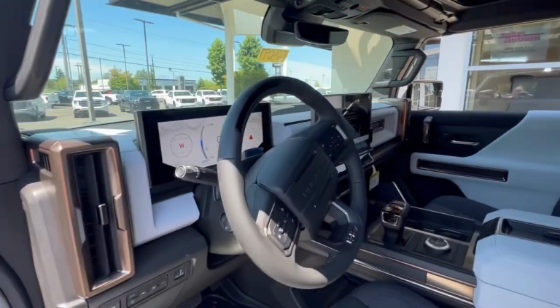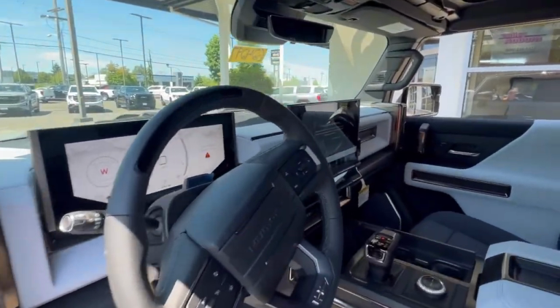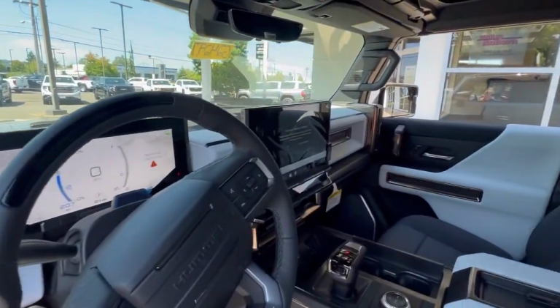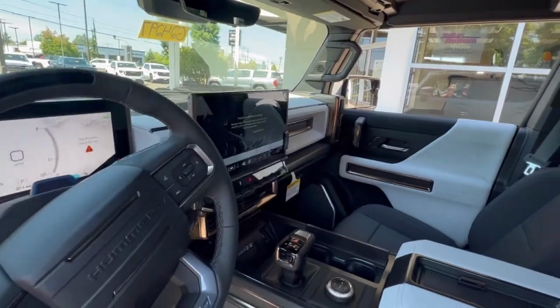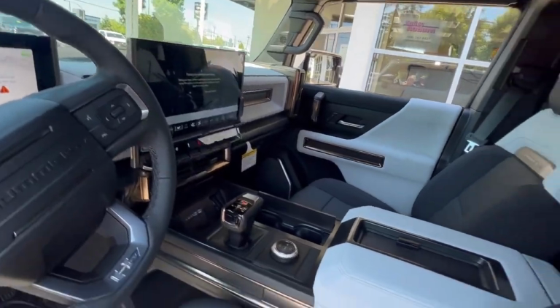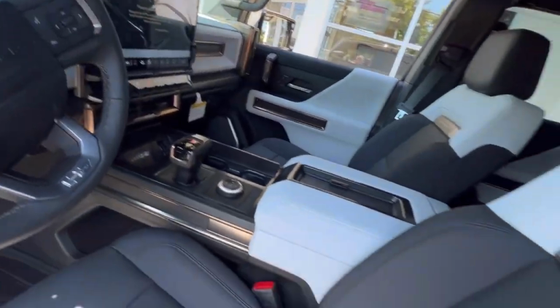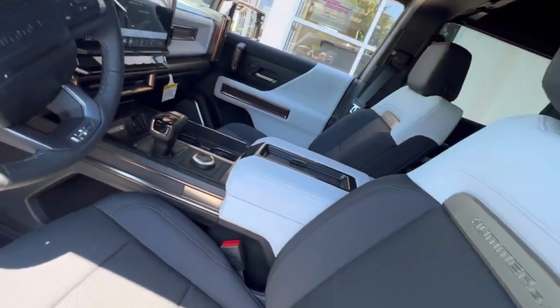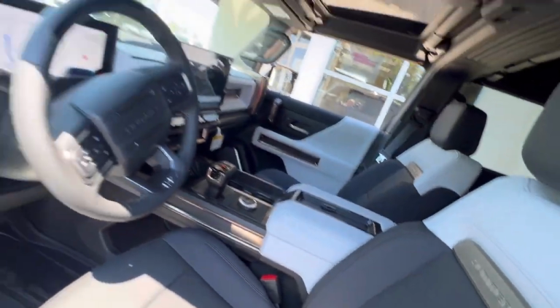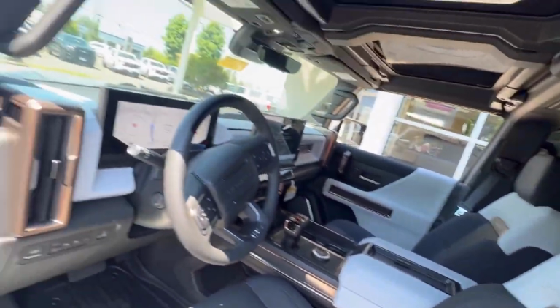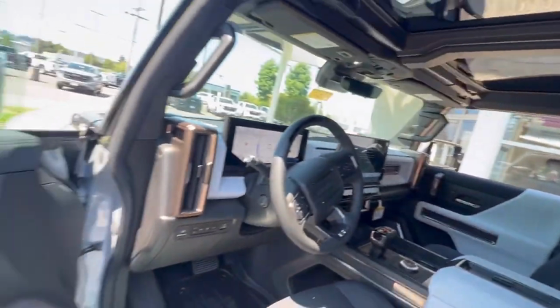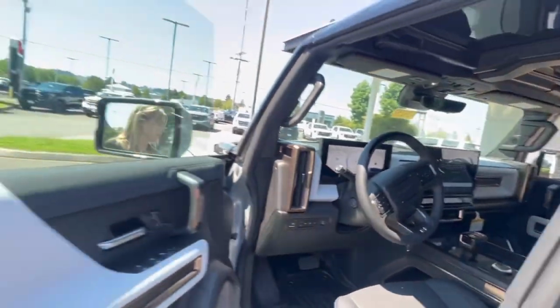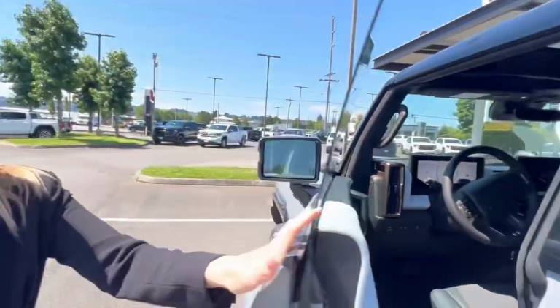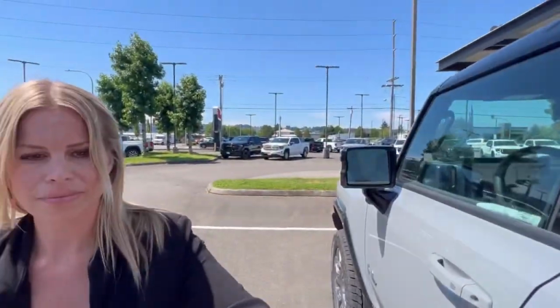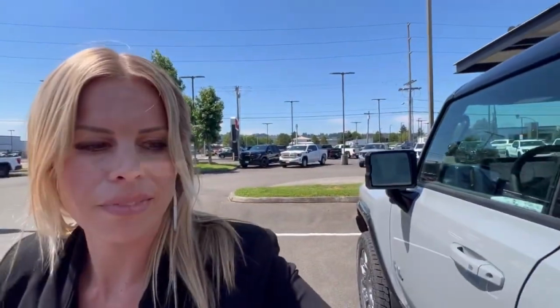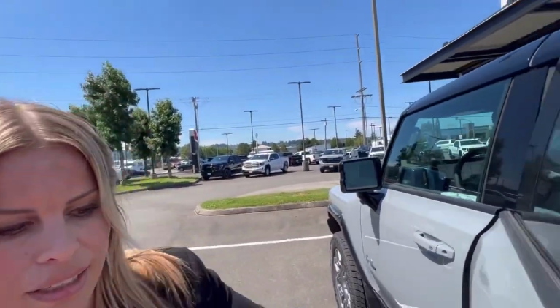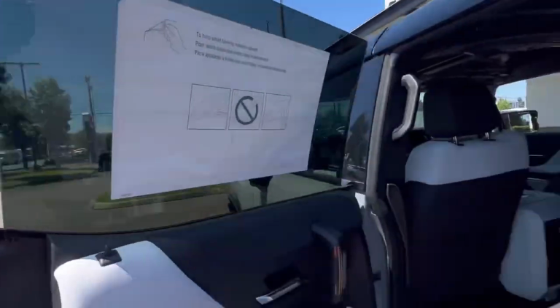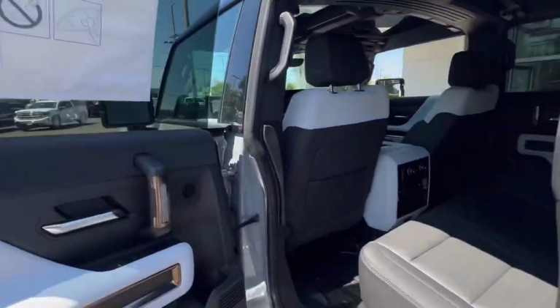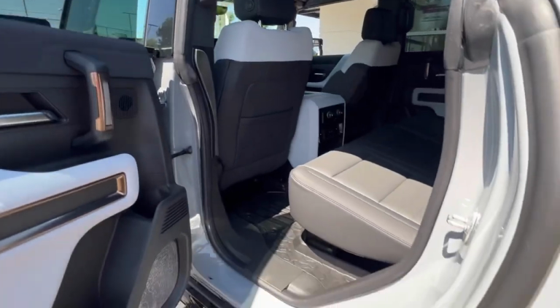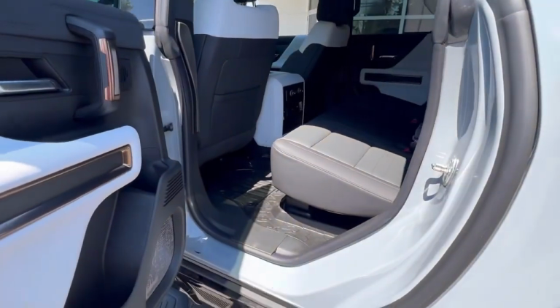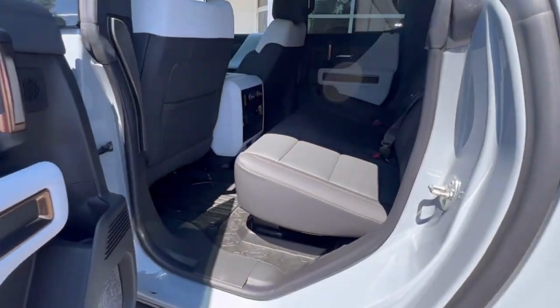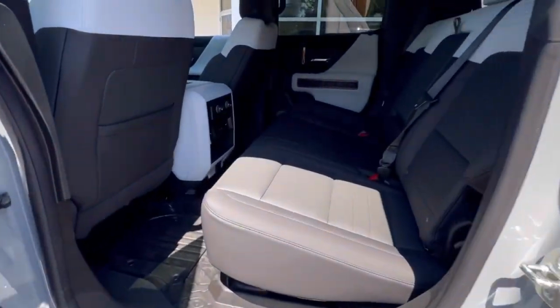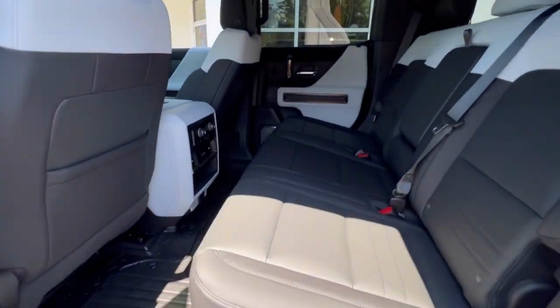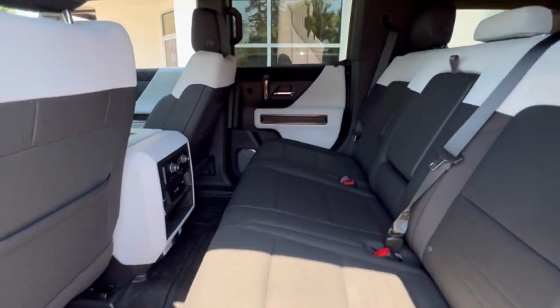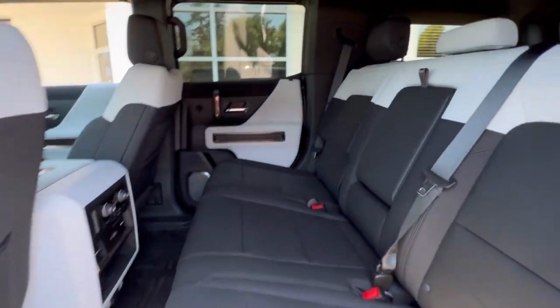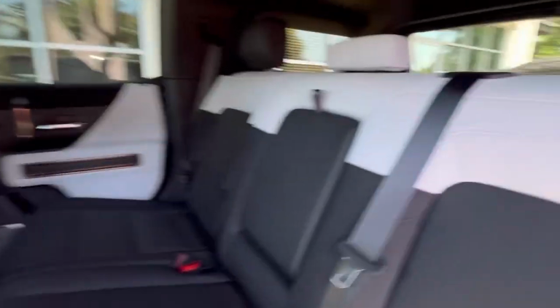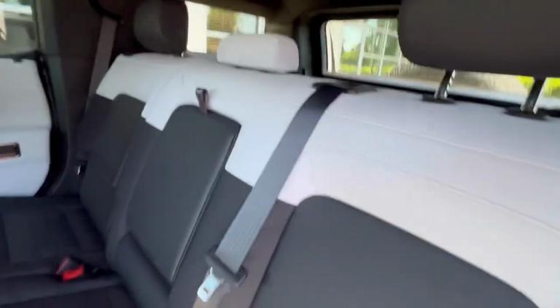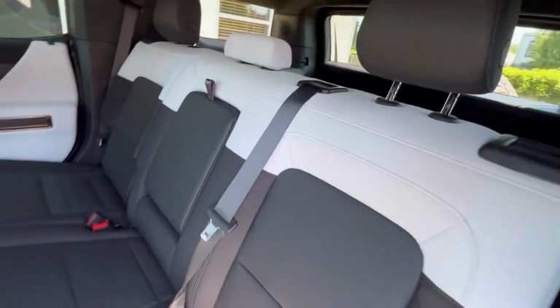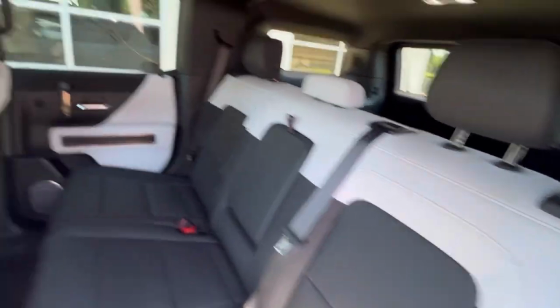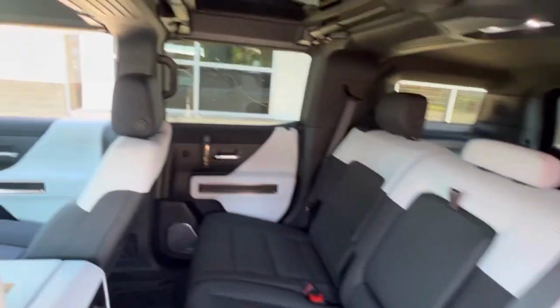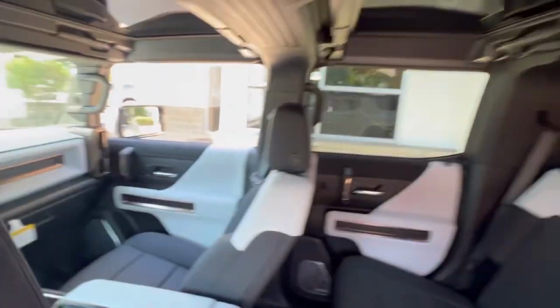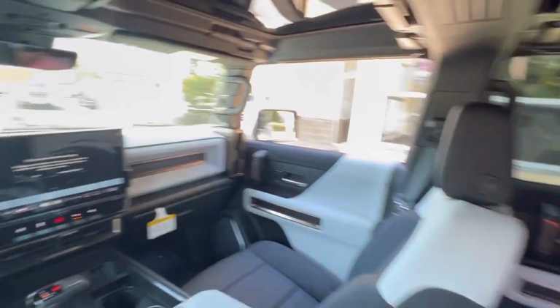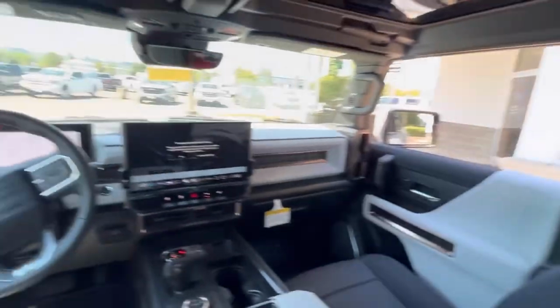These Hummers are absolutely gorgeous — people are loving them. GM did a great job. Again, this is the SUV so you have lots of cargo space in the back there.